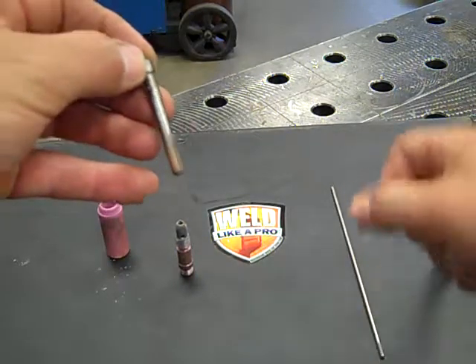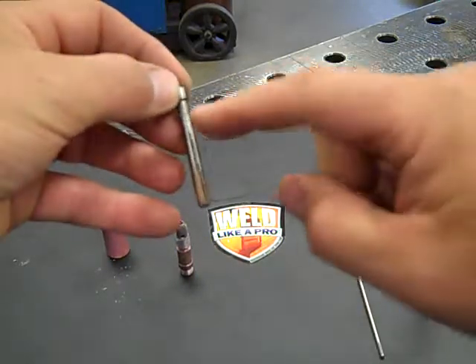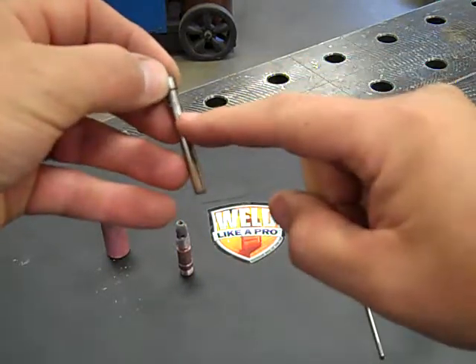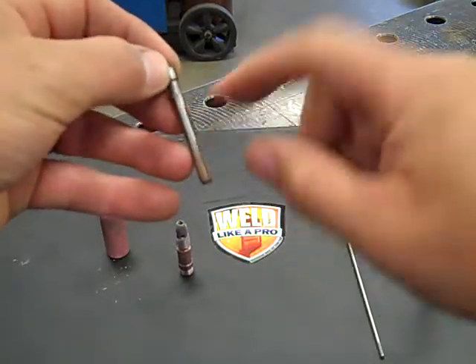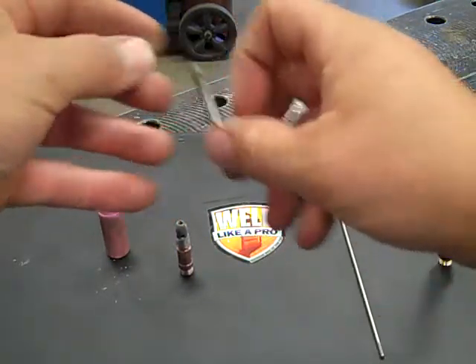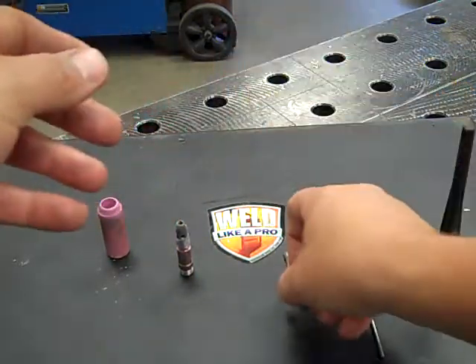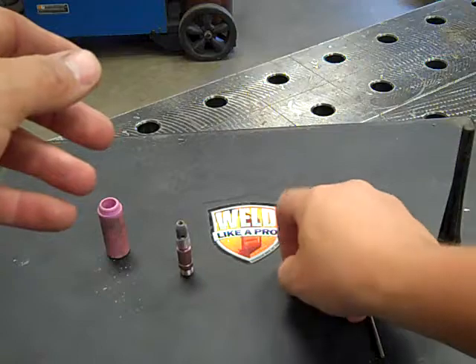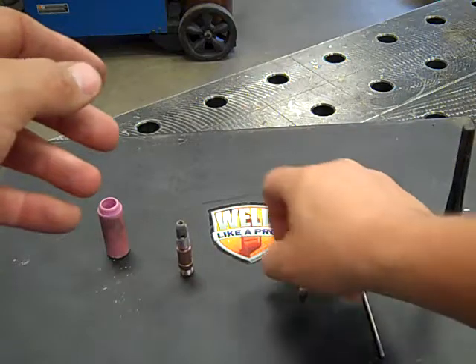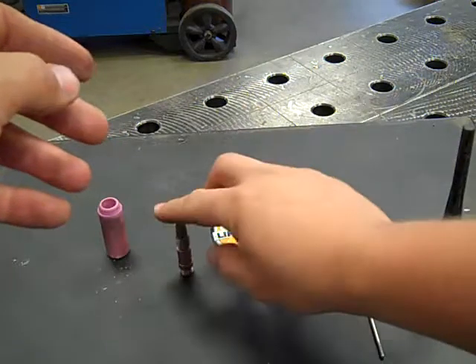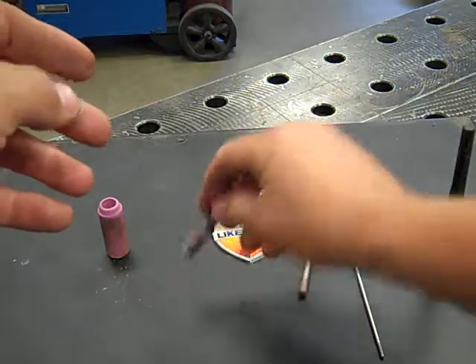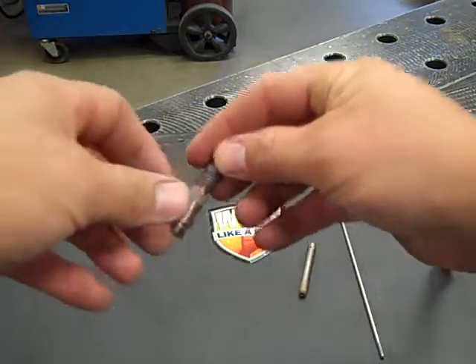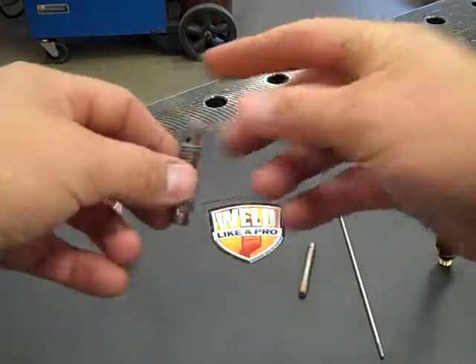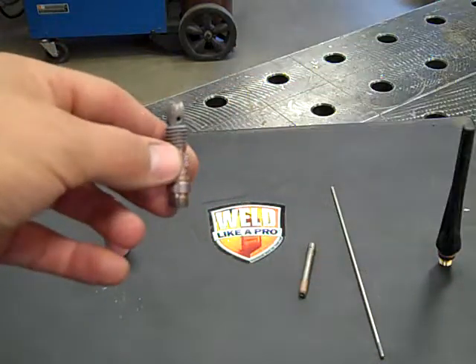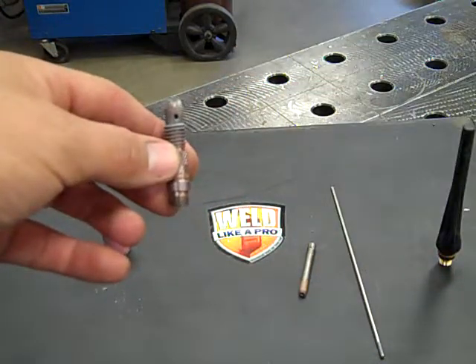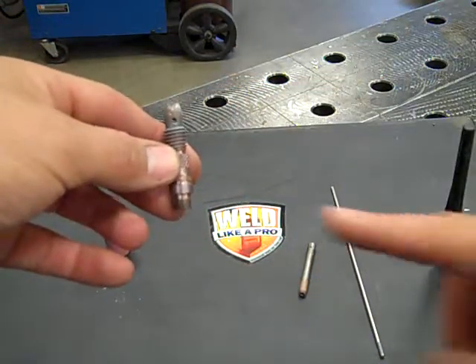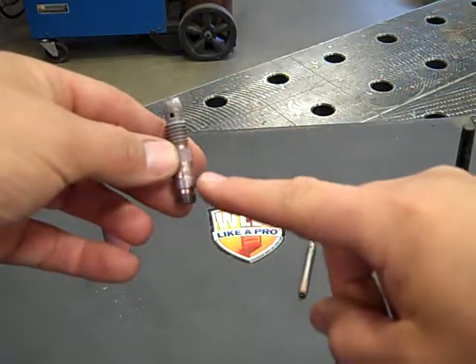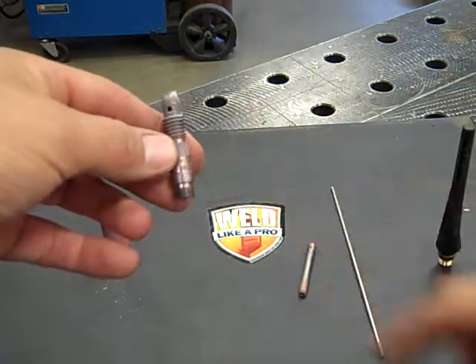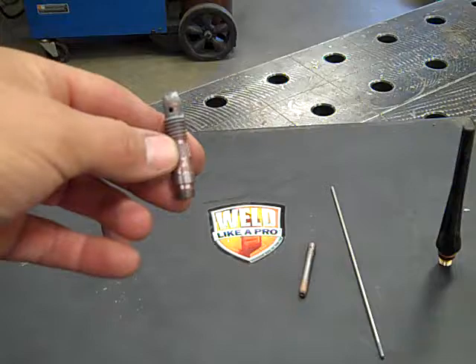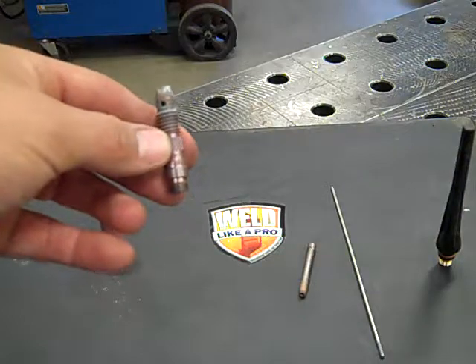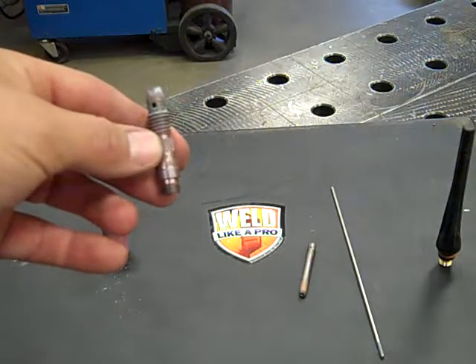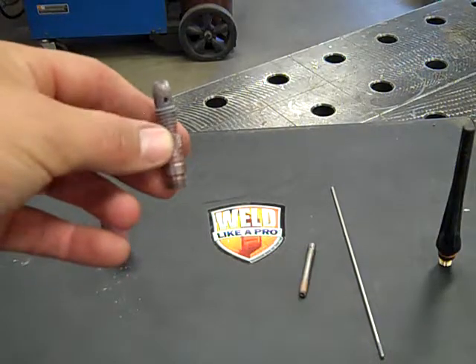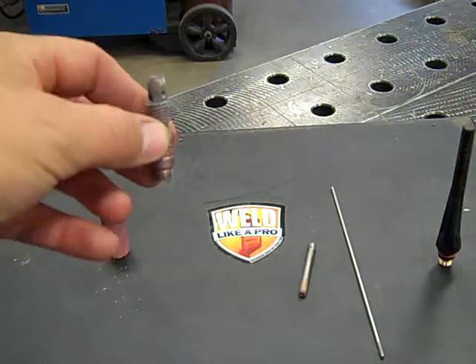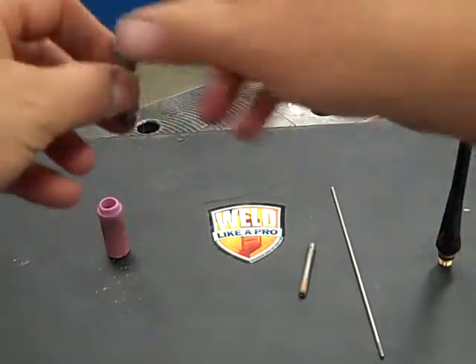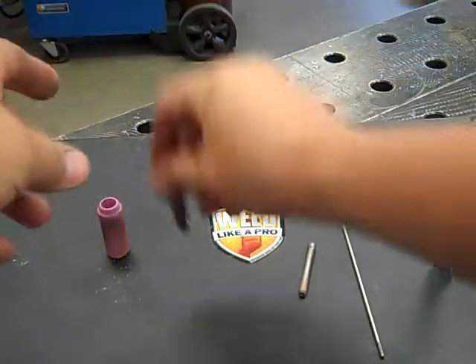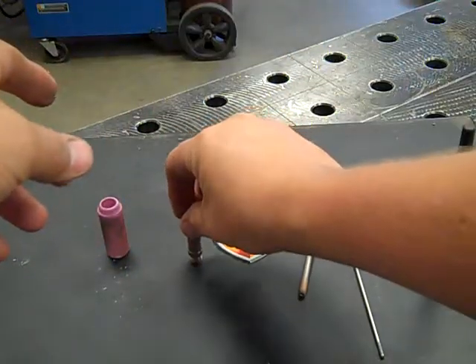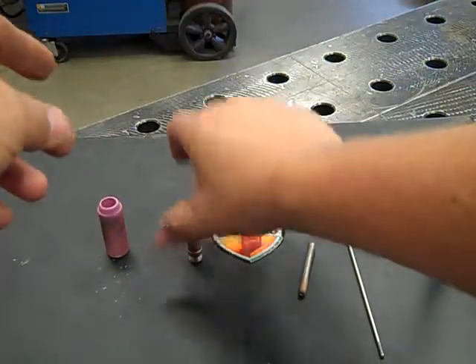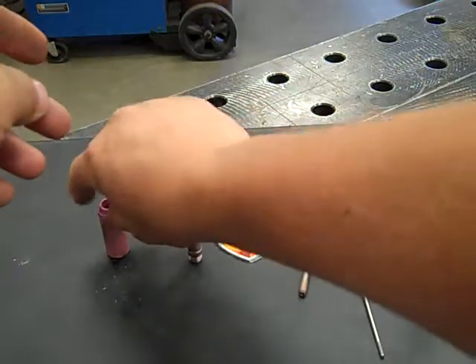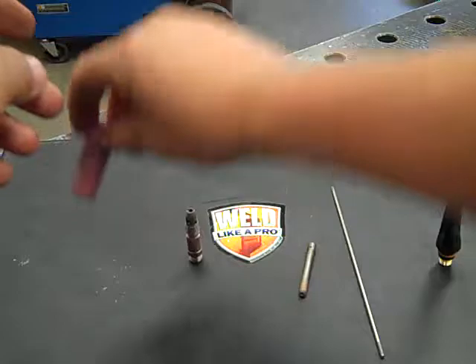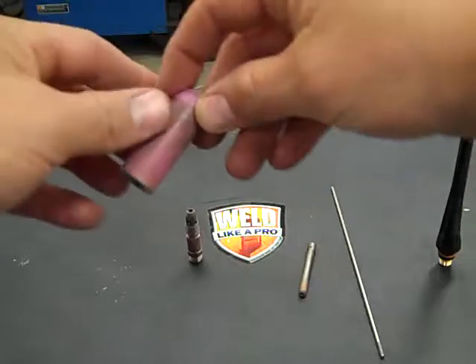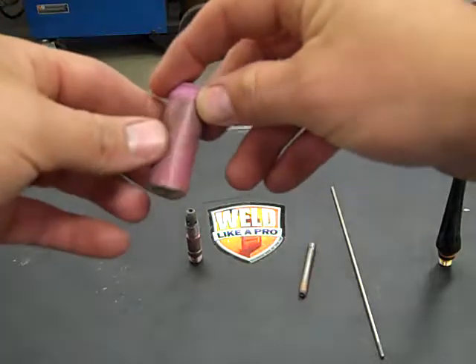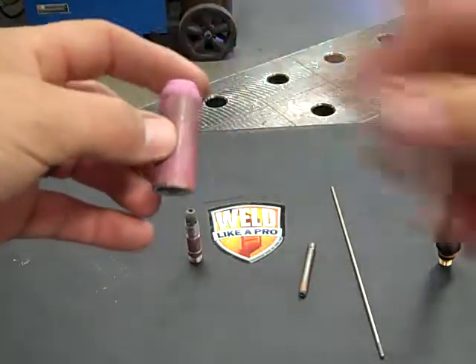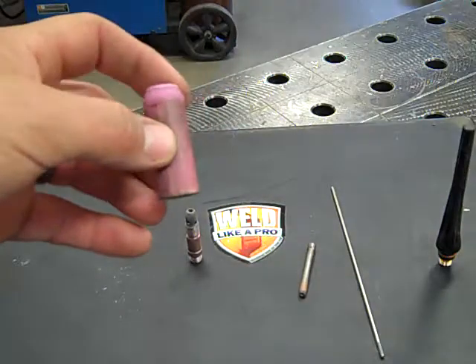So we need a 3/32nds collet, and we also need a 3/32nds collet body. Again, you will find this number stamped on the end of the collet body. This is your cone, or your cup.